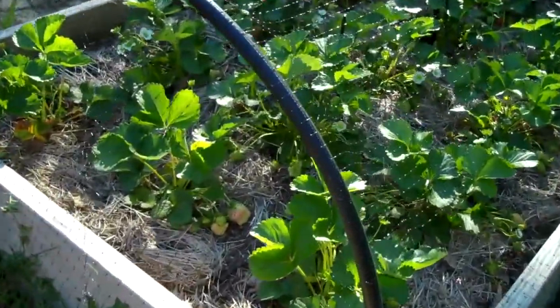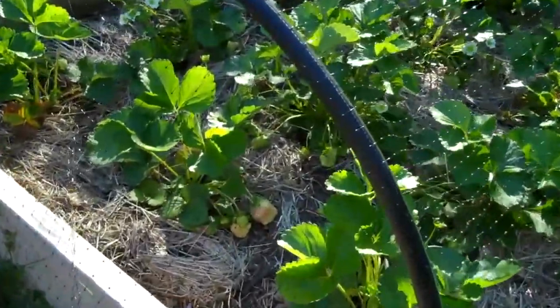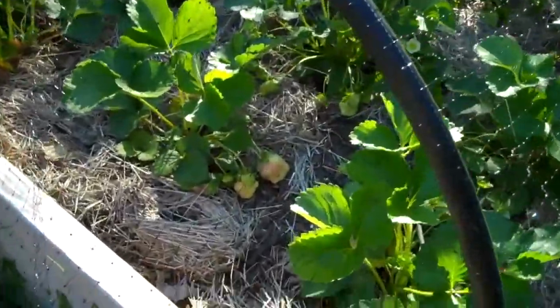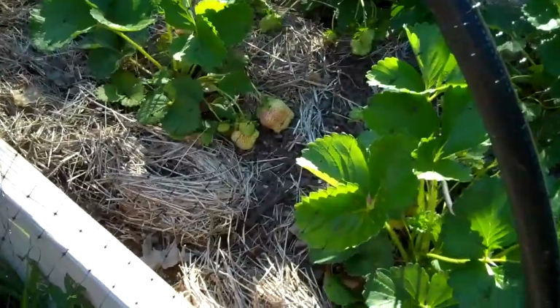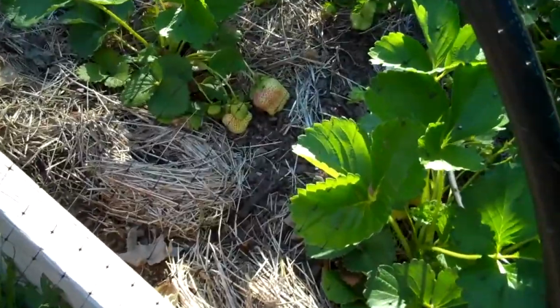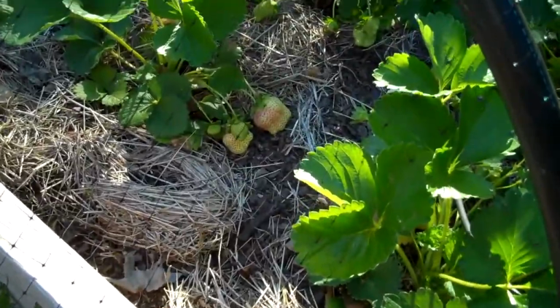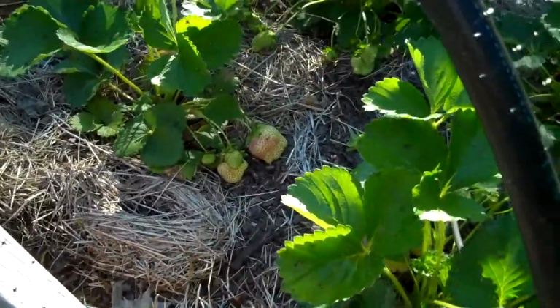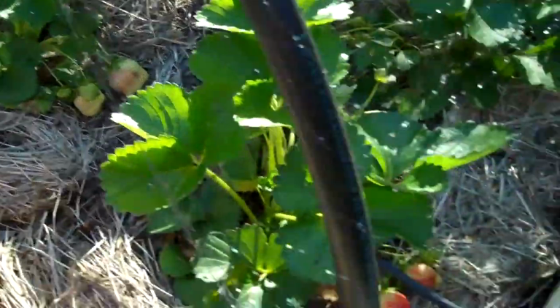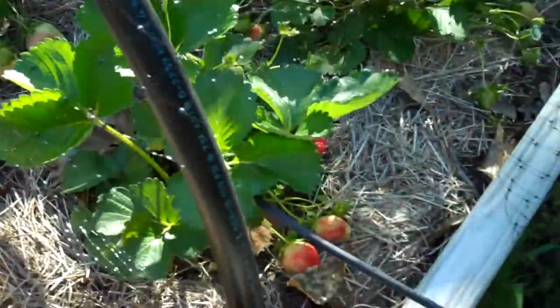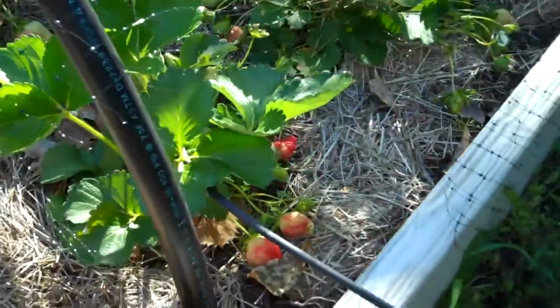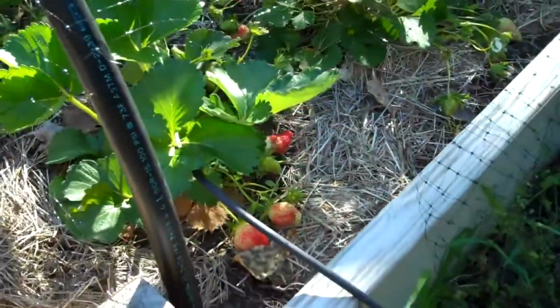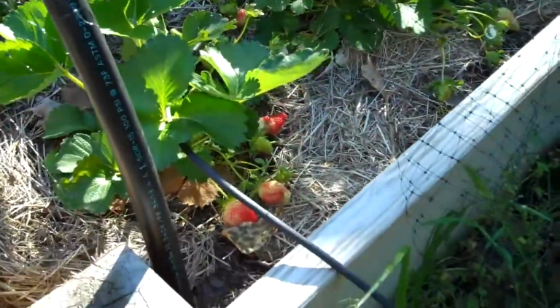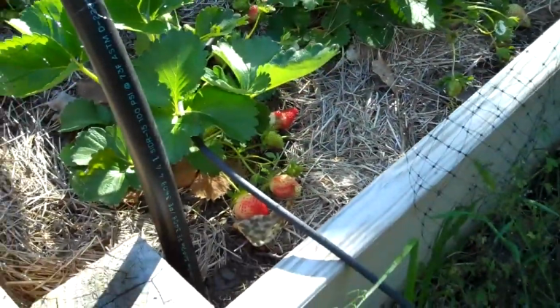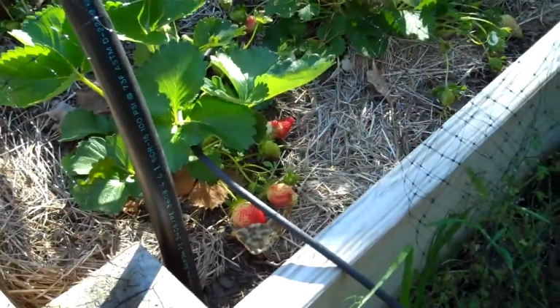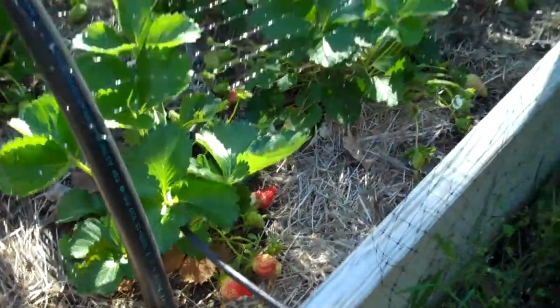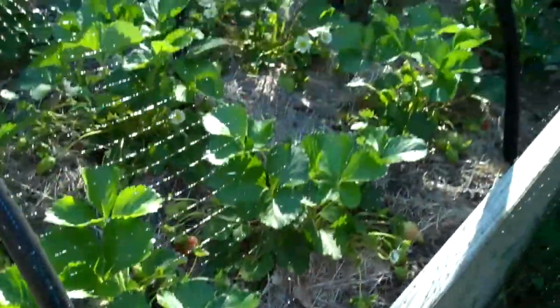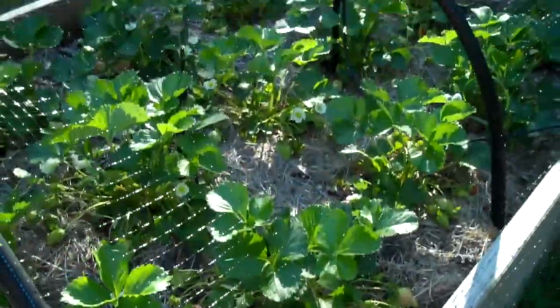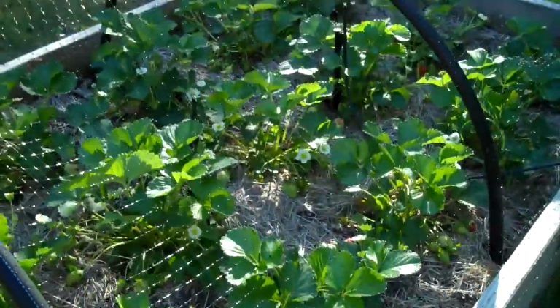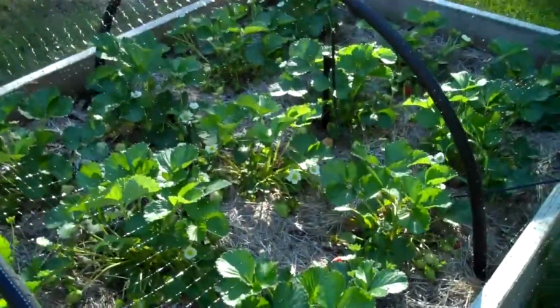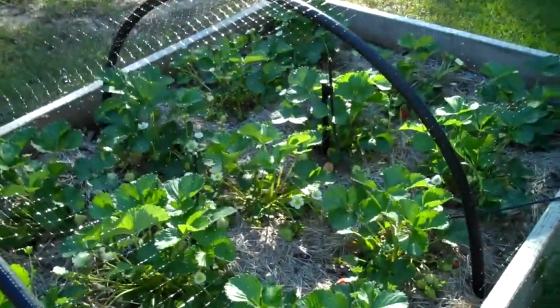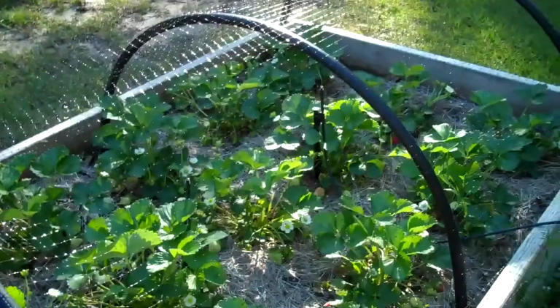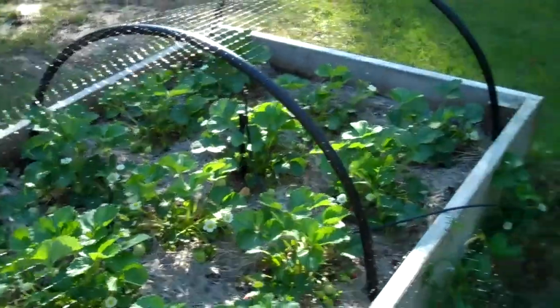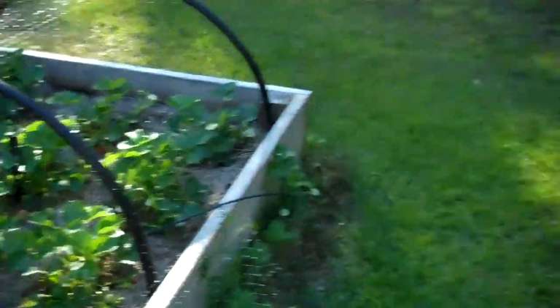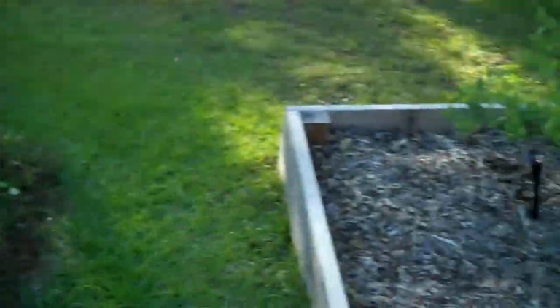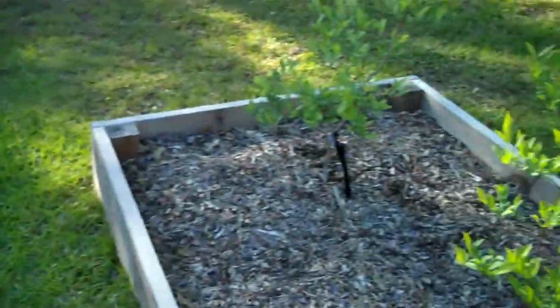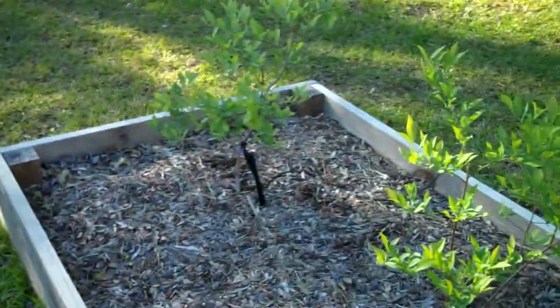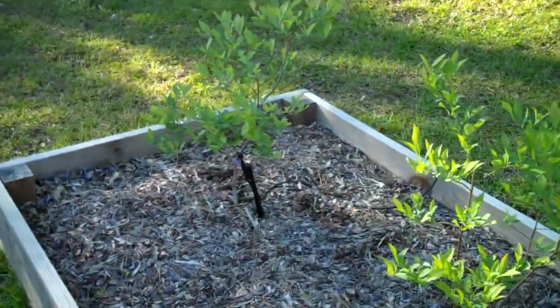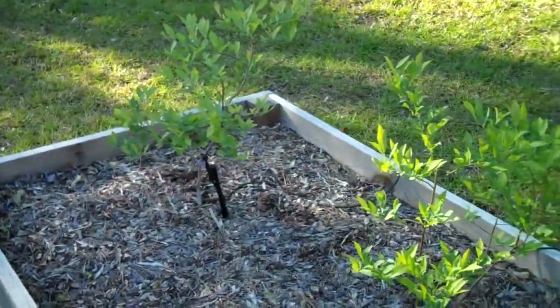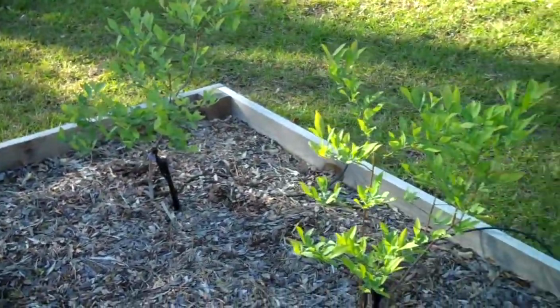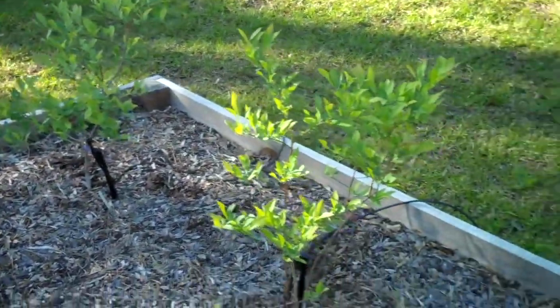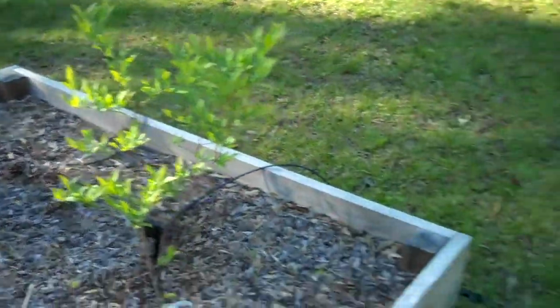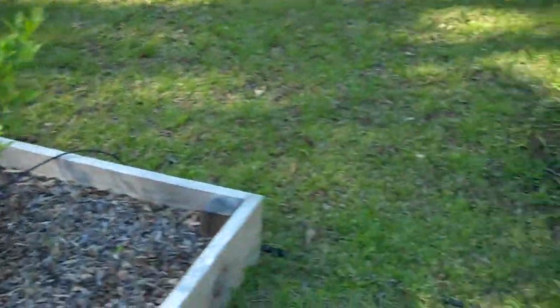They're doing really well this year. I gave them more spacing and a little bit of fertilizer and they seem to really respond. We've been getting some really nice big healthy looking strawberries. Blueberries also look good.